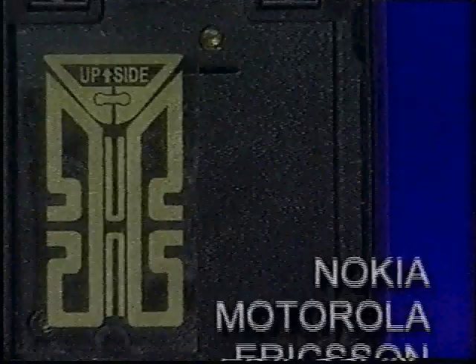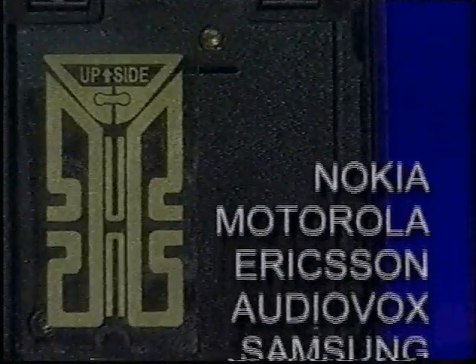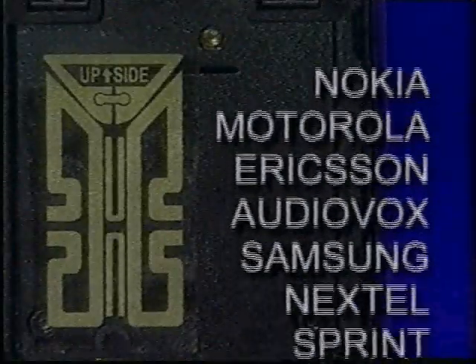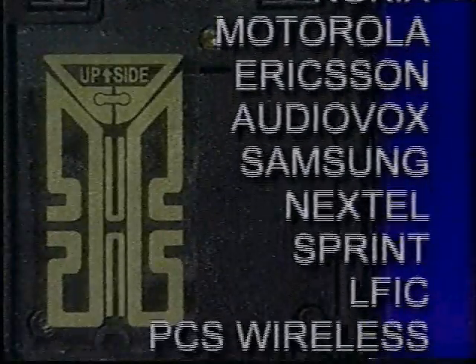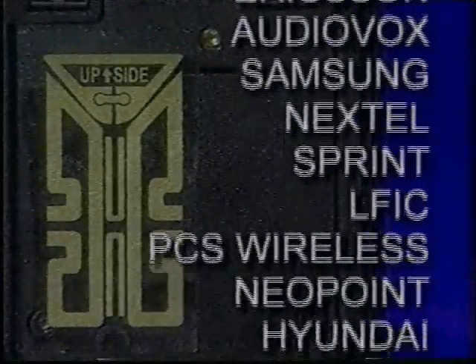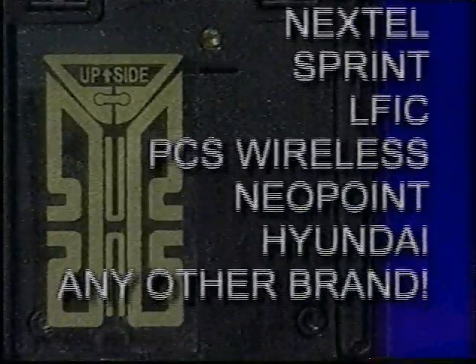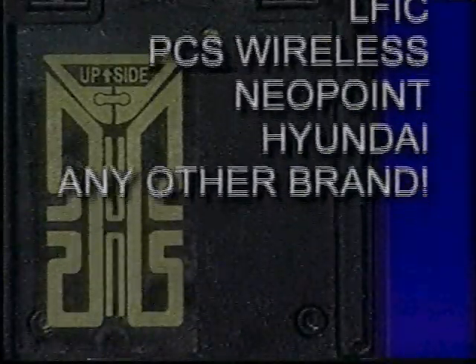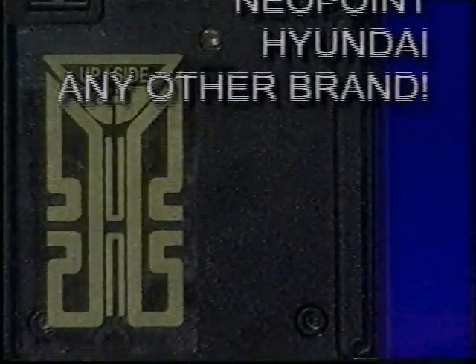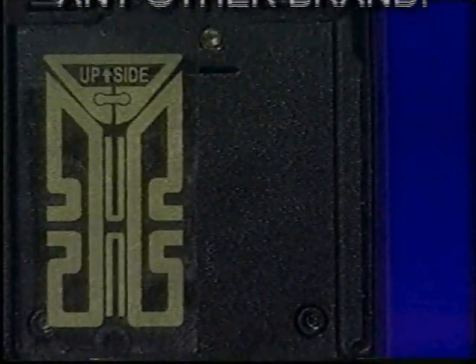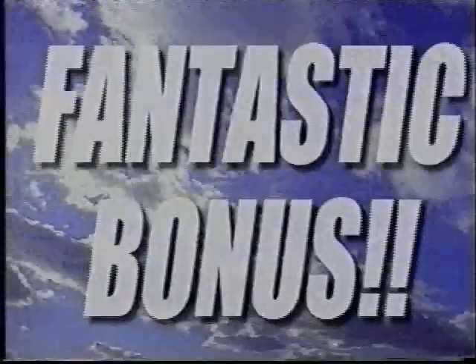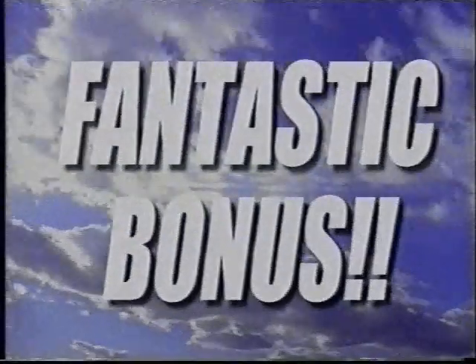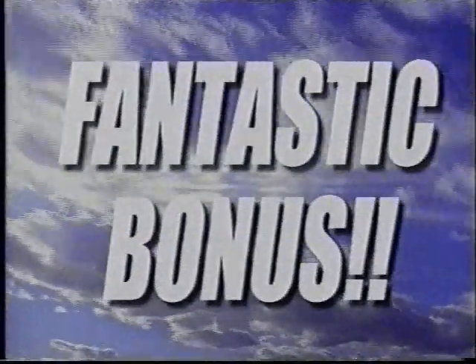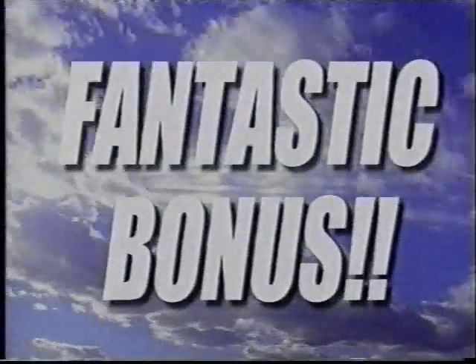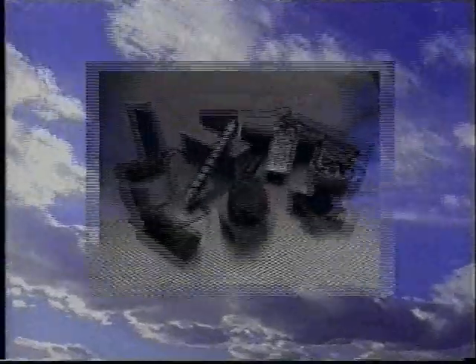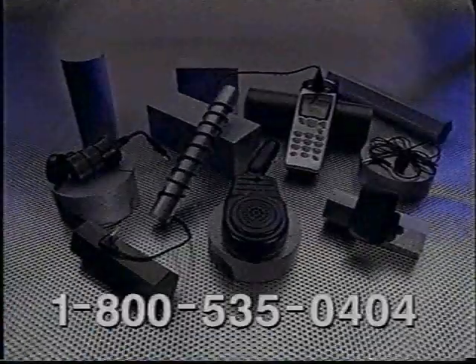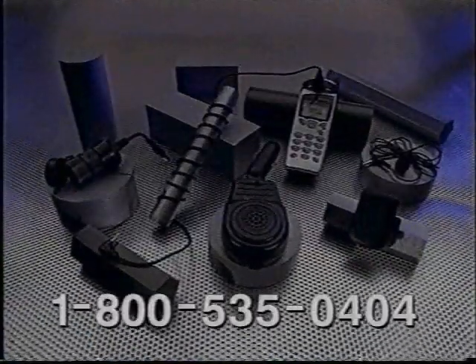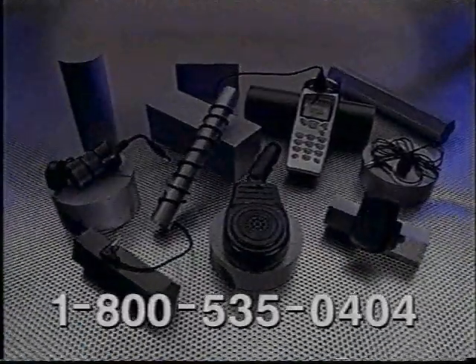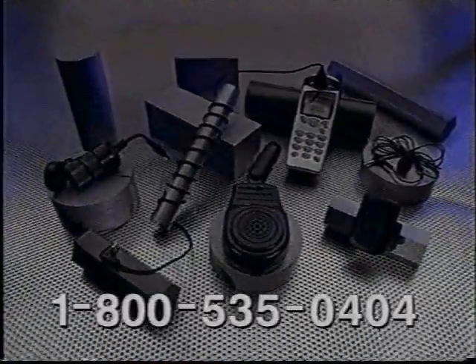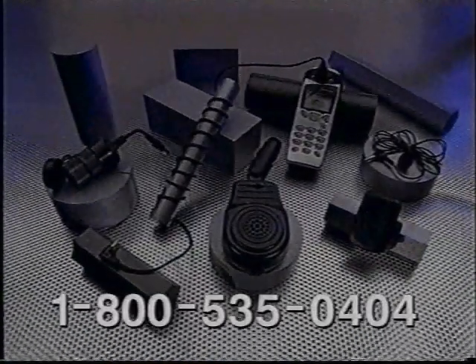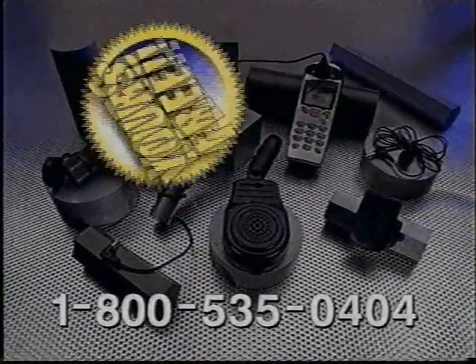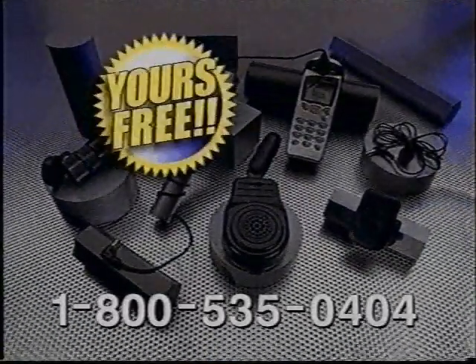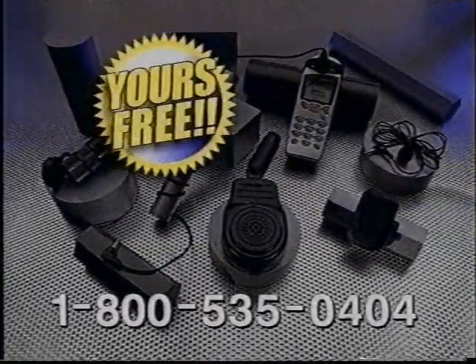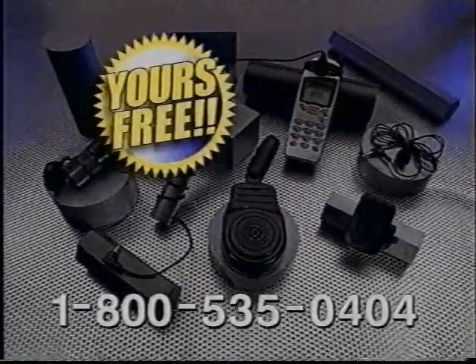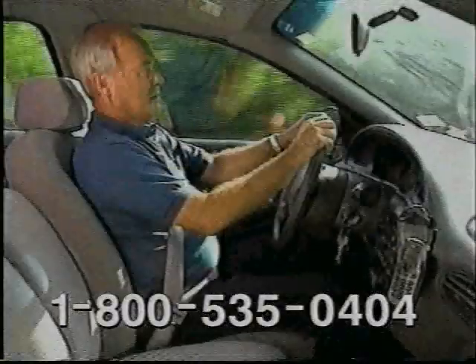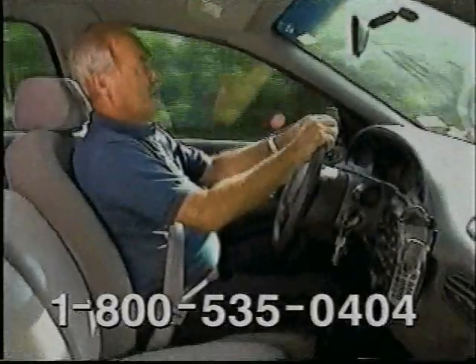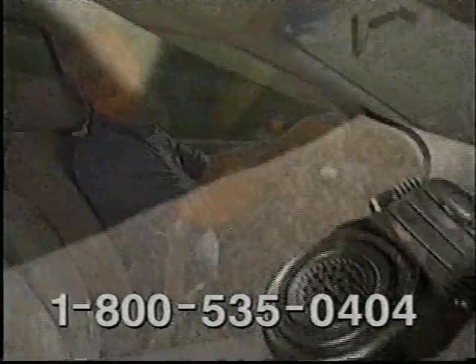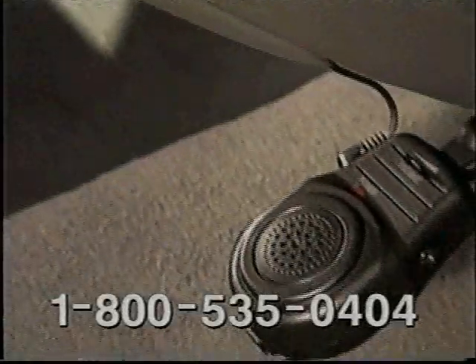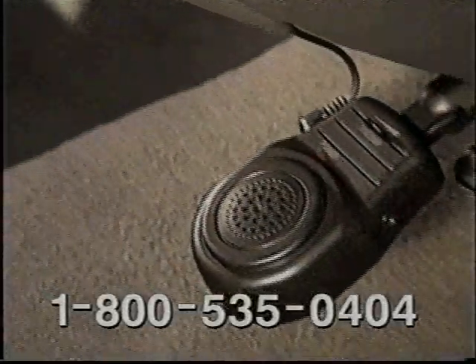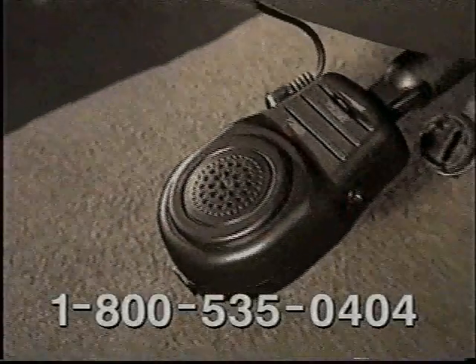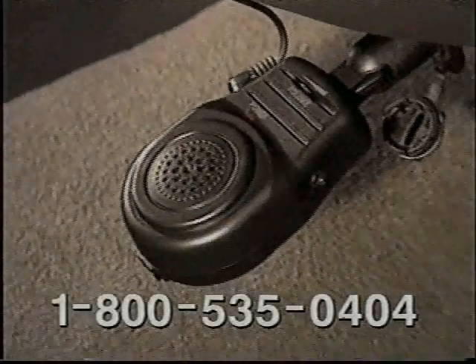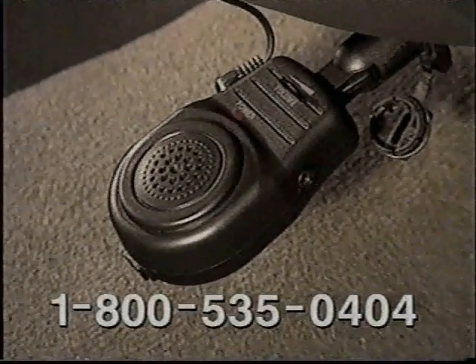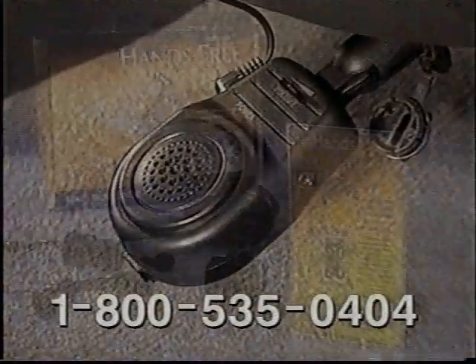The No Hands Internal Antenna Booster works on just about any cell phone. But wait! Call now and get this No Hands Universal Speaker Phone System absolutely free. It turns your cell phone into a hands-free speaker phone for your car.